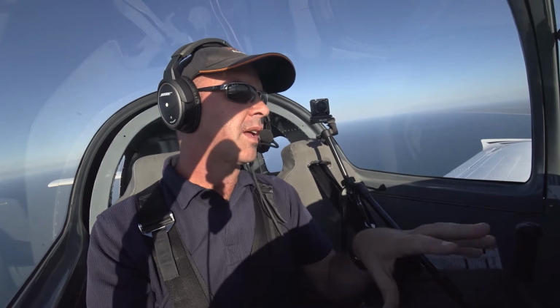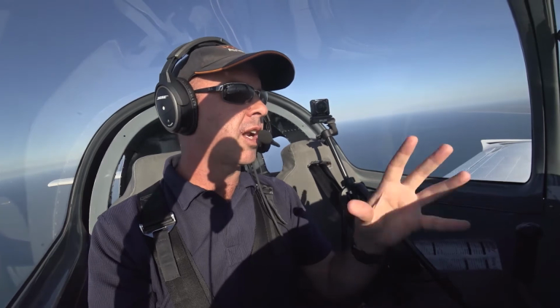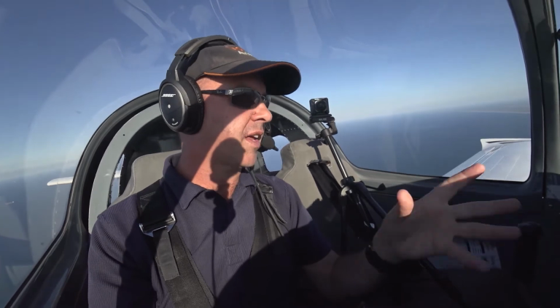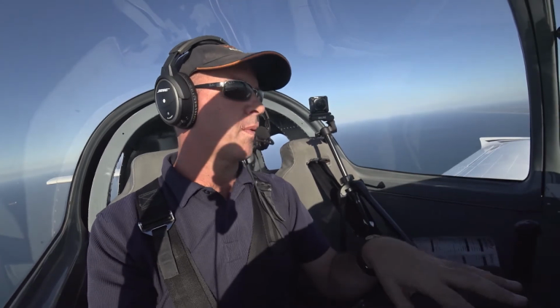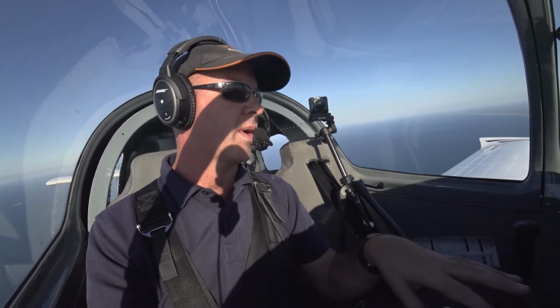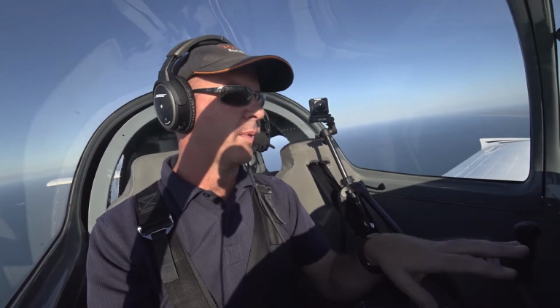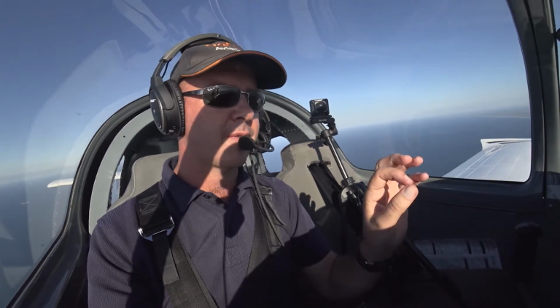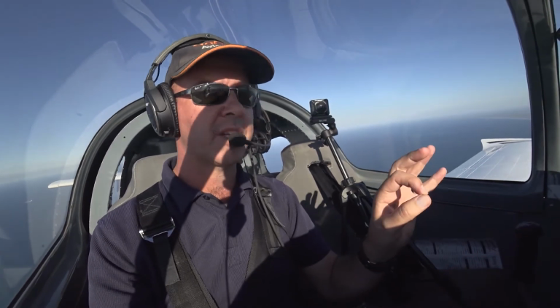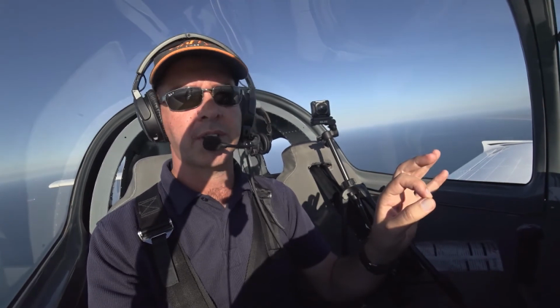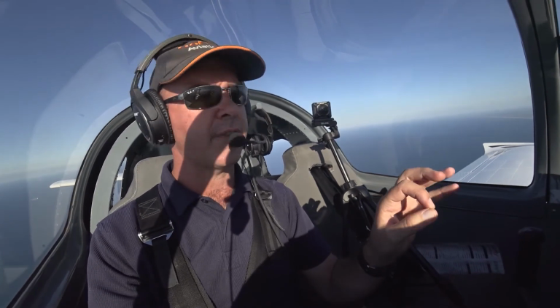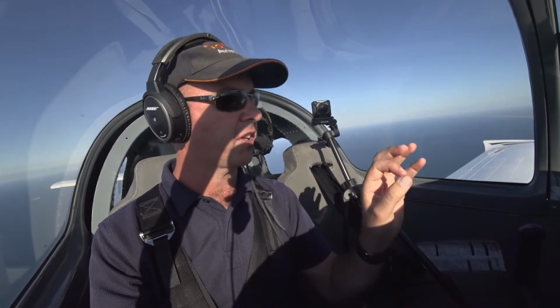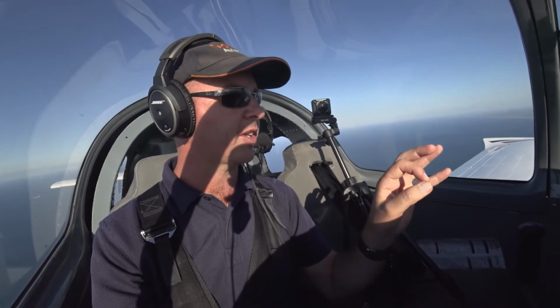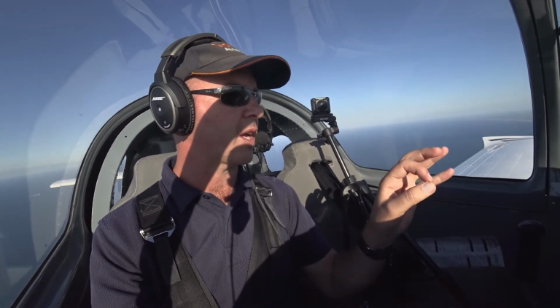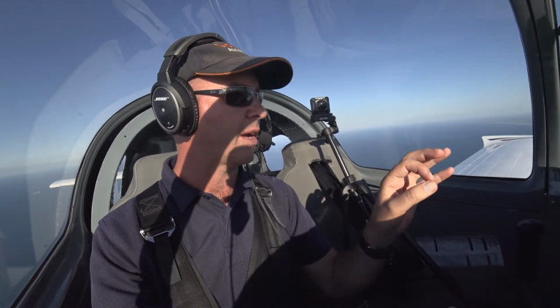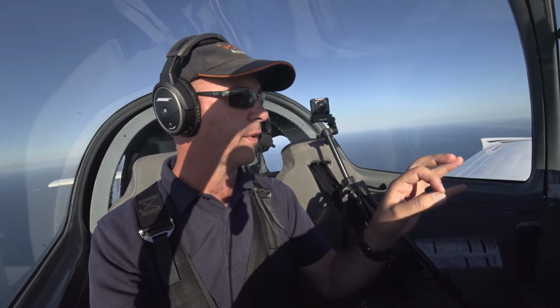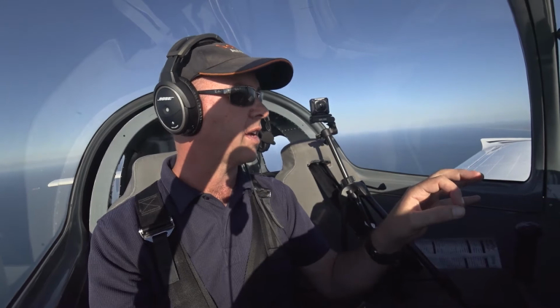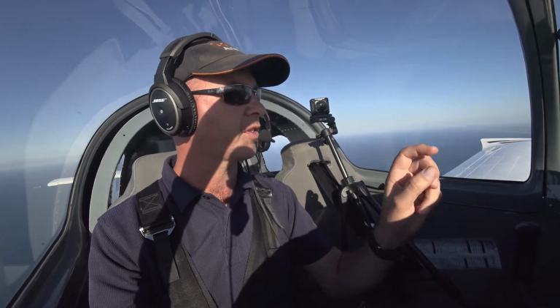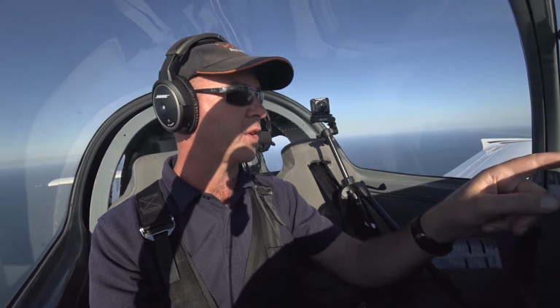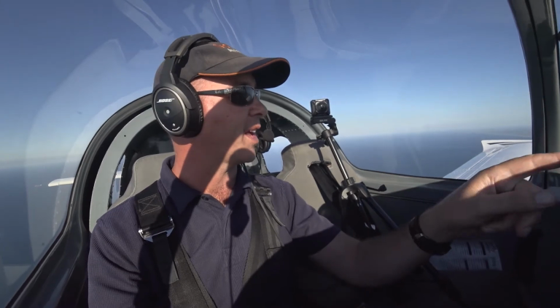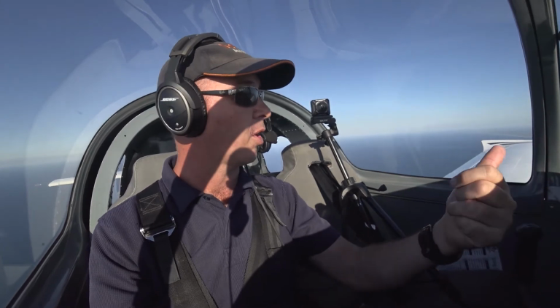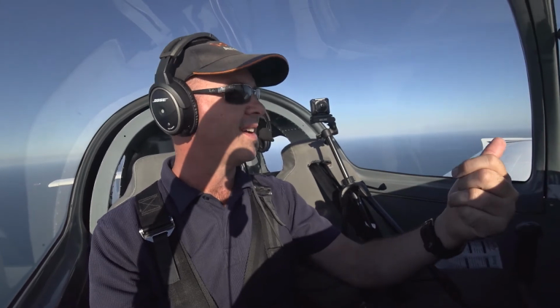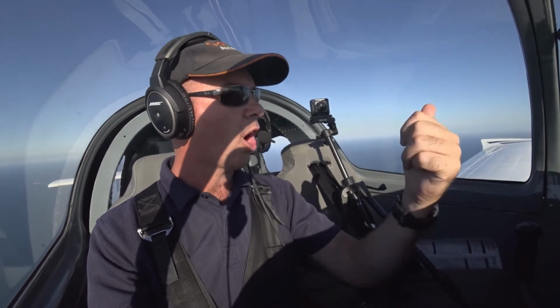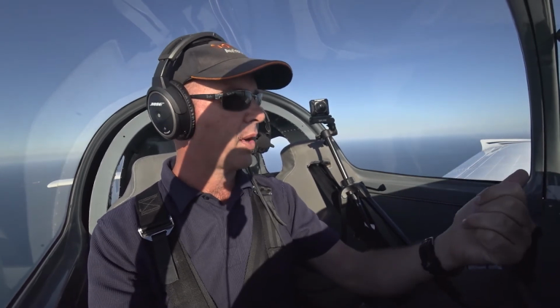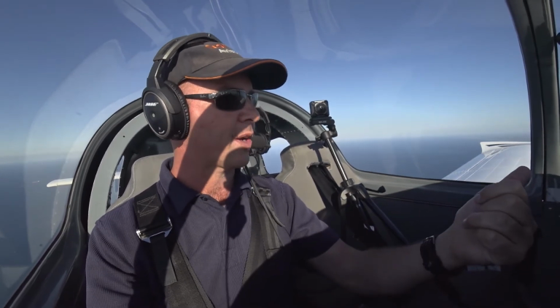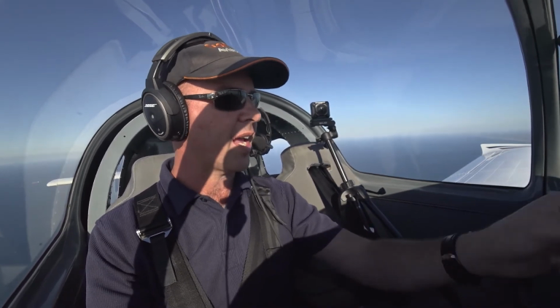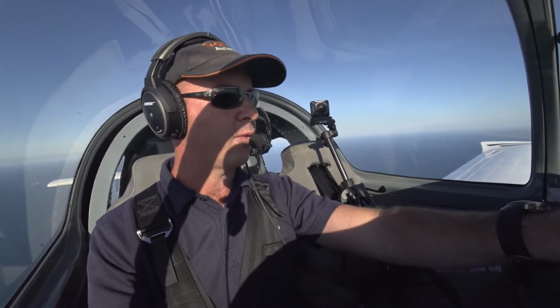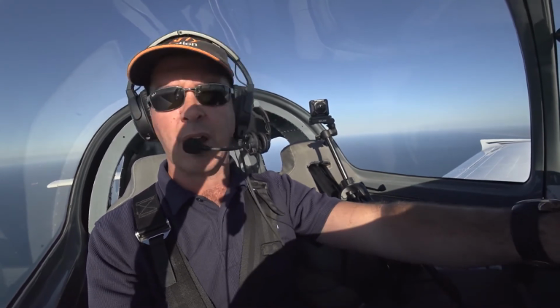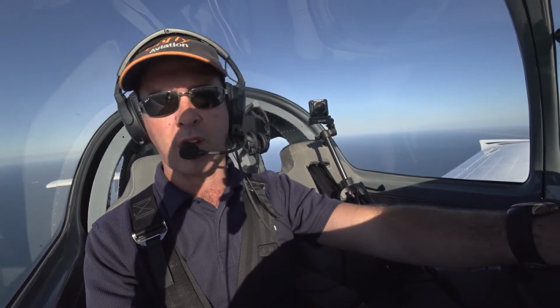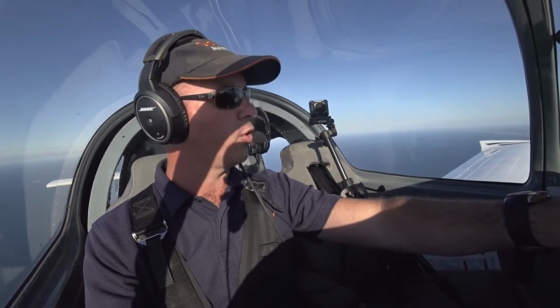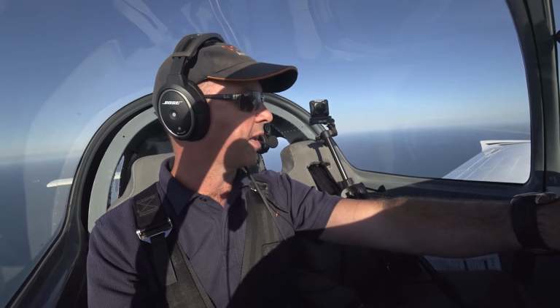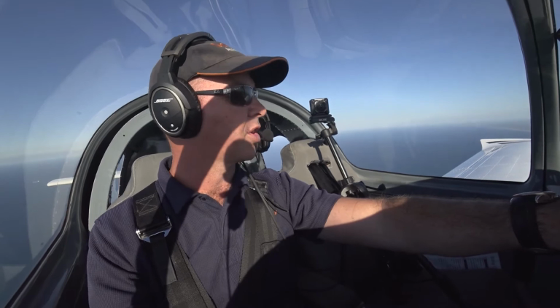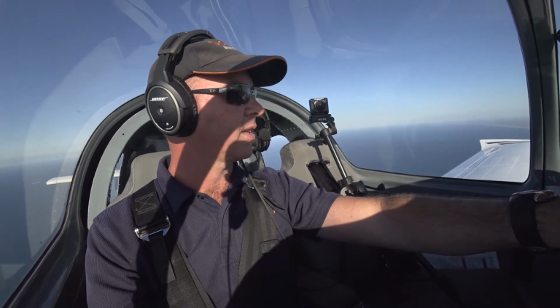A lot of things can go wrong with your radio, but the first thing you want to do if you suspect a radio failure is just to check your radio is on, on the correct frequency, and you have all the volume knobs selected correctly.